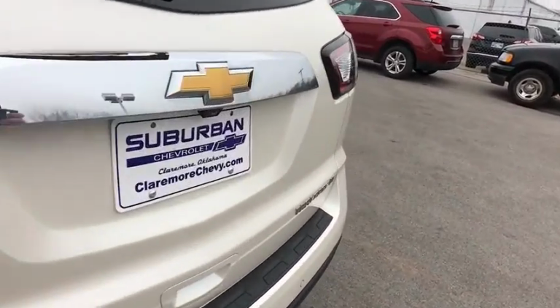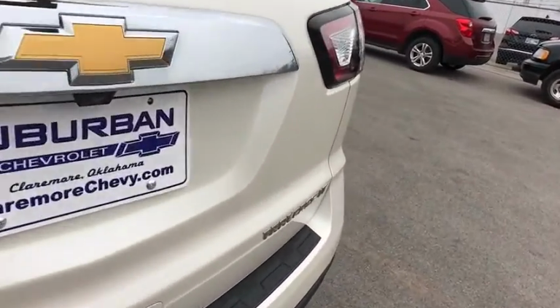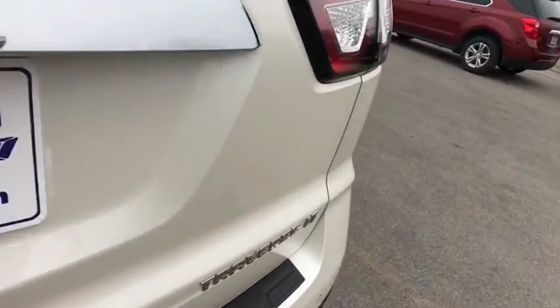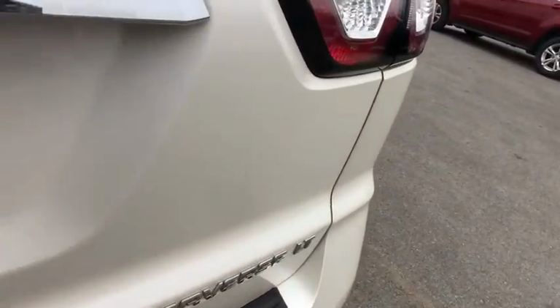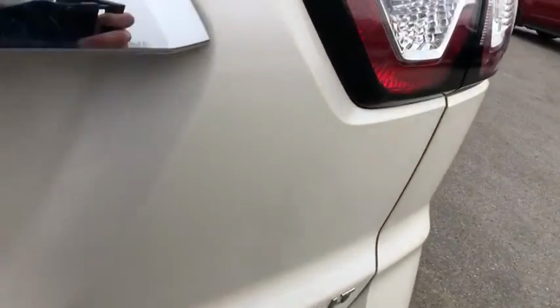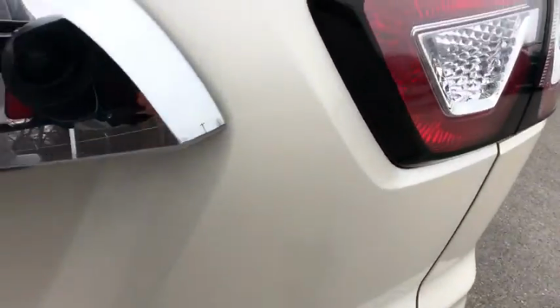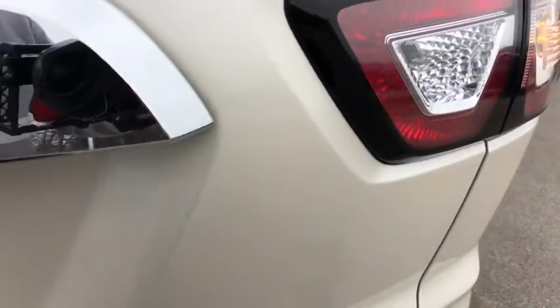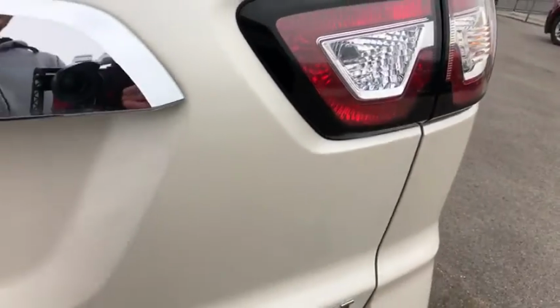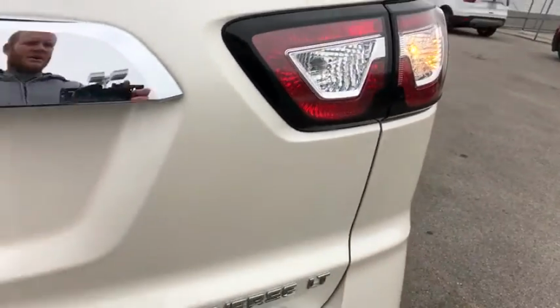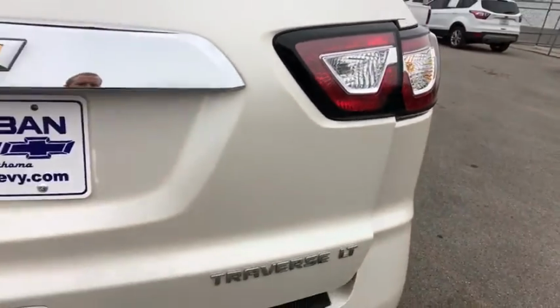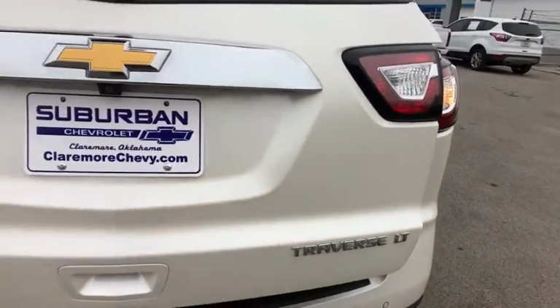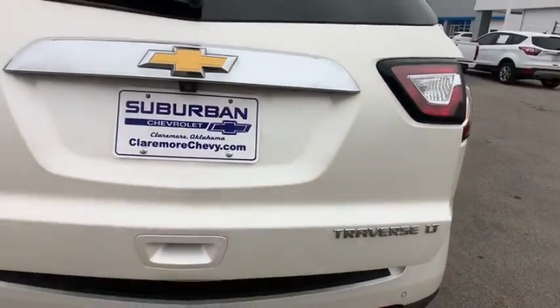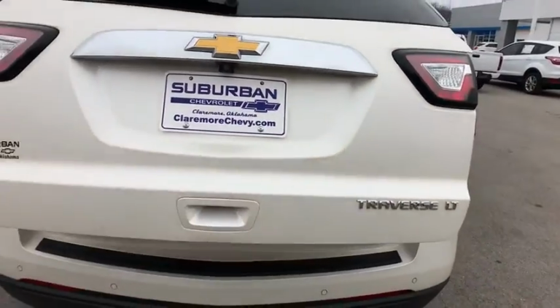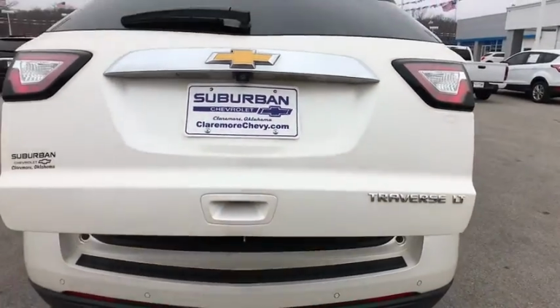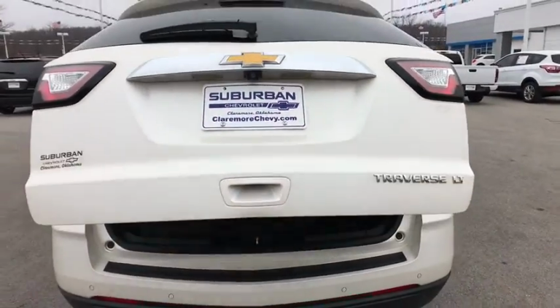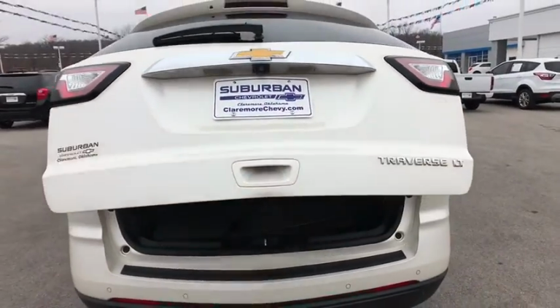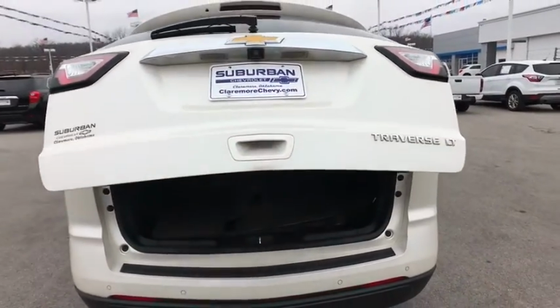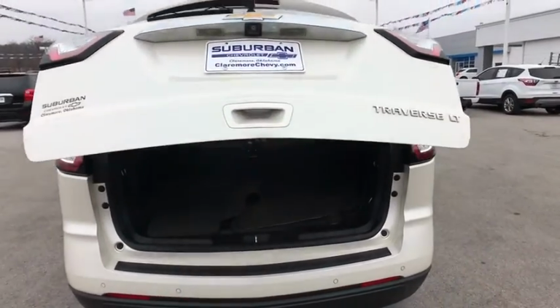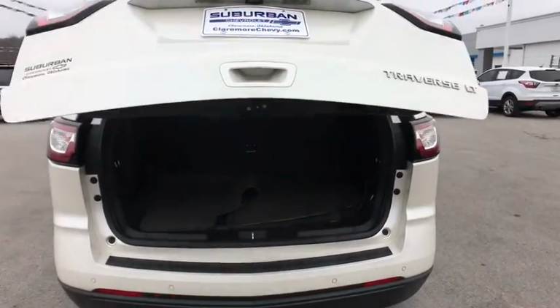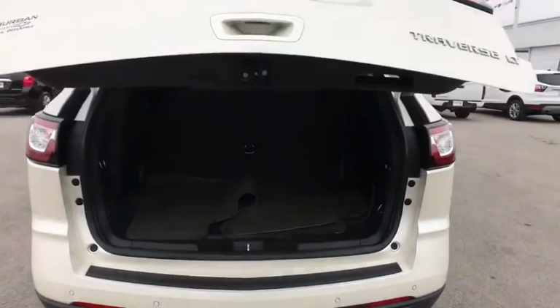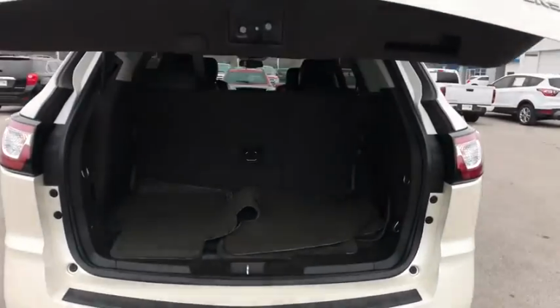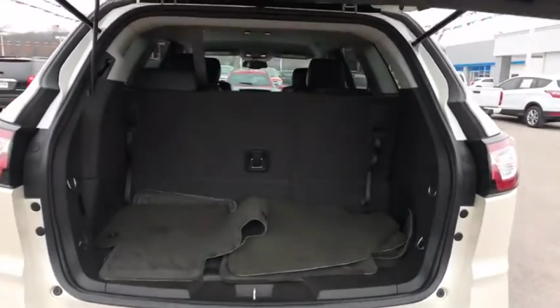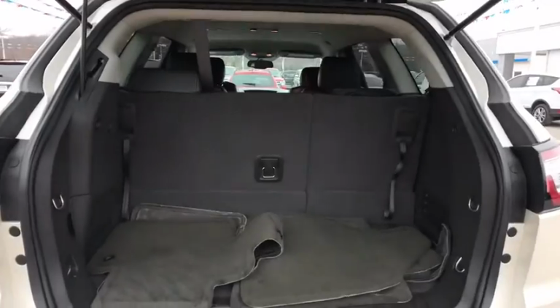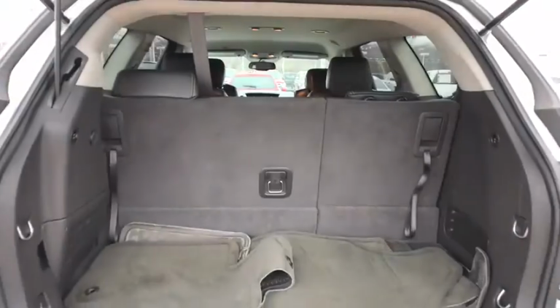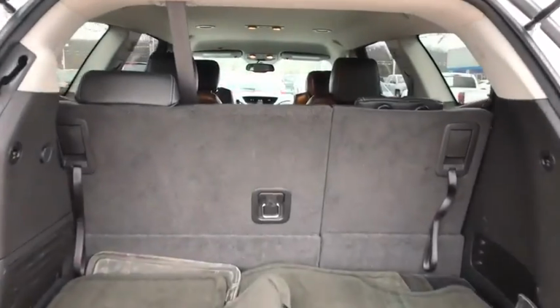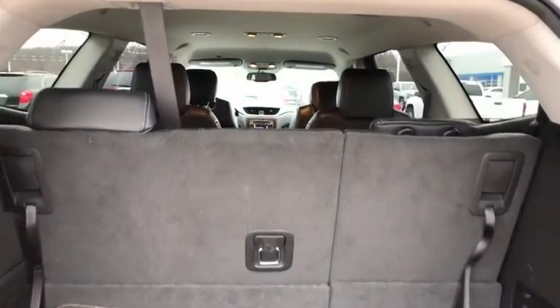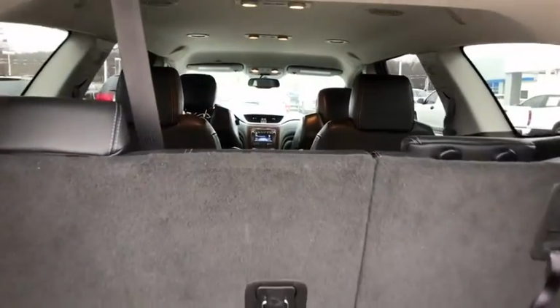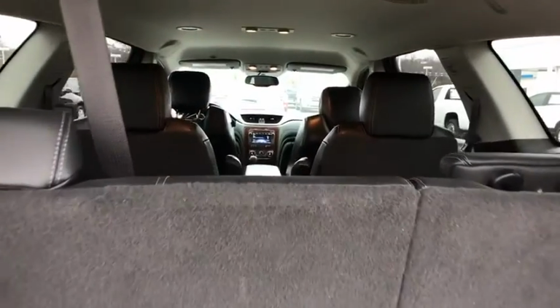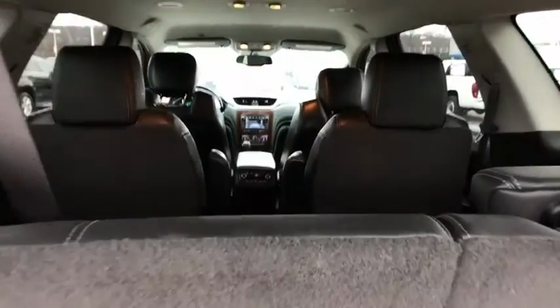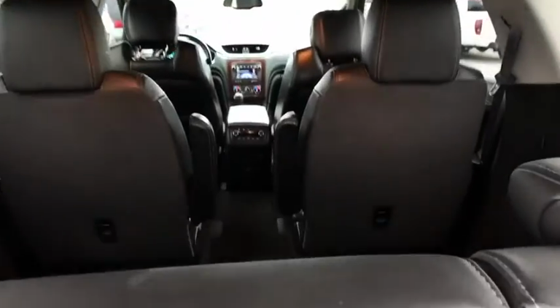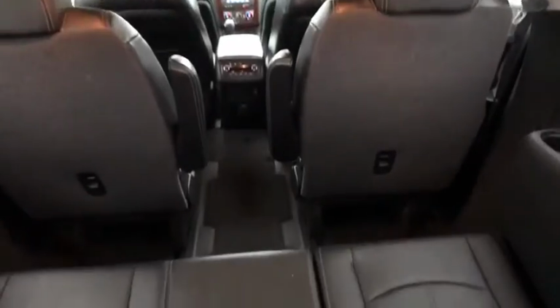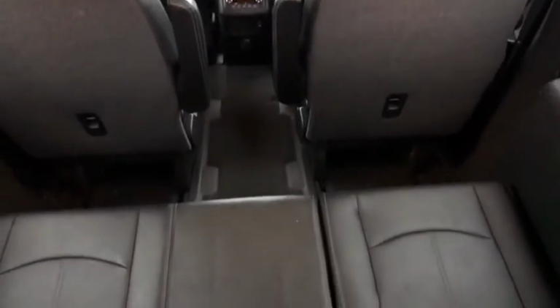Traction control, steering wheel audio controls, keyless entry, remote engine start, backup camera, stability control, power liftgate, anti-lock braking system, Bluetooth.